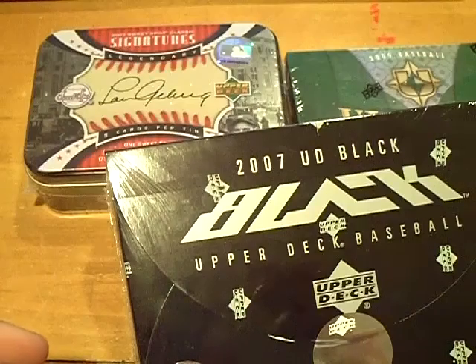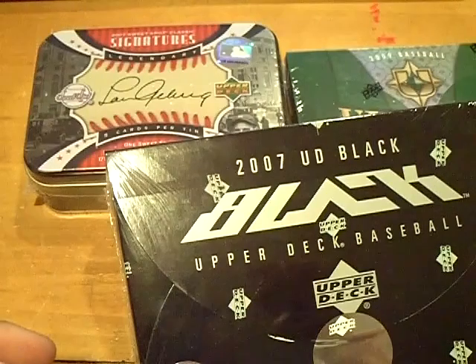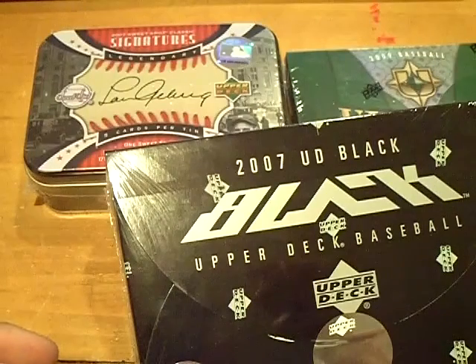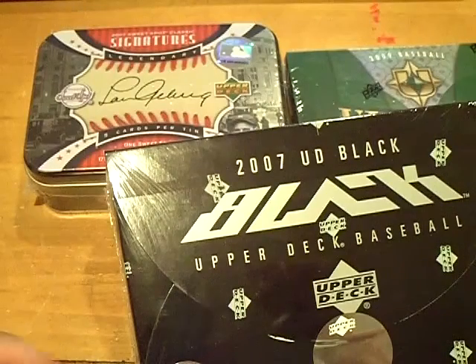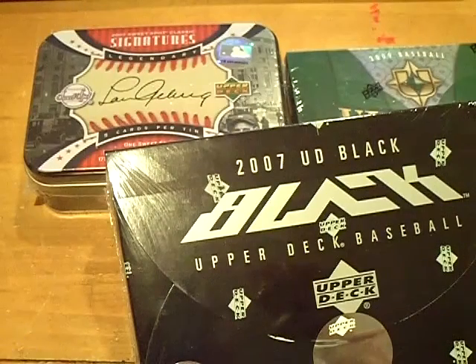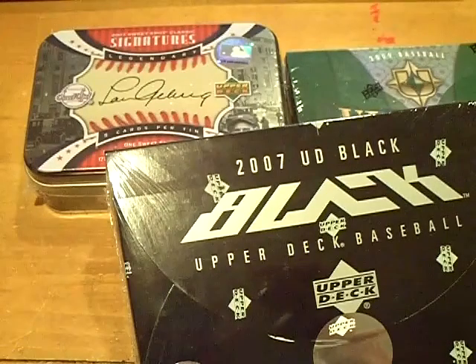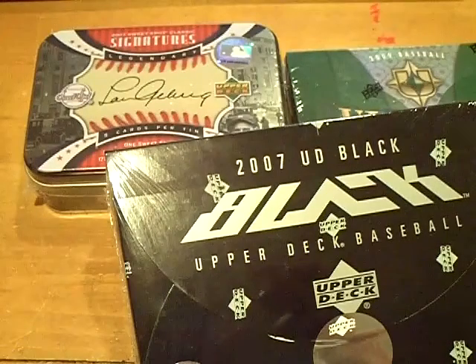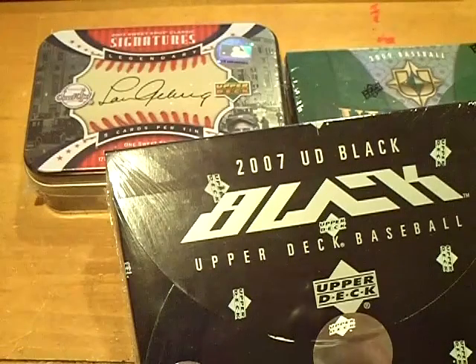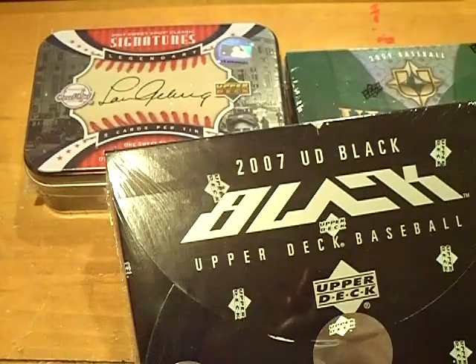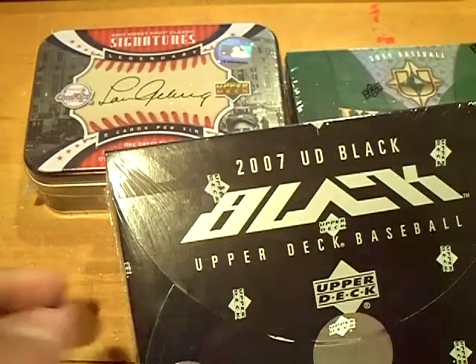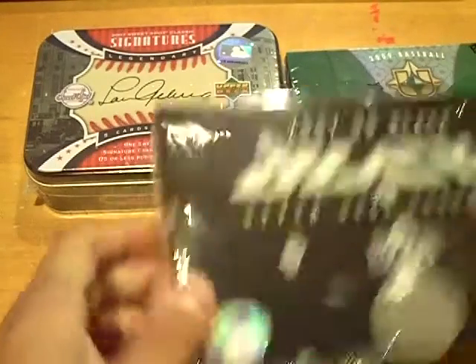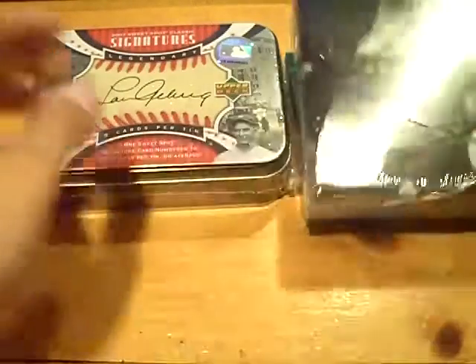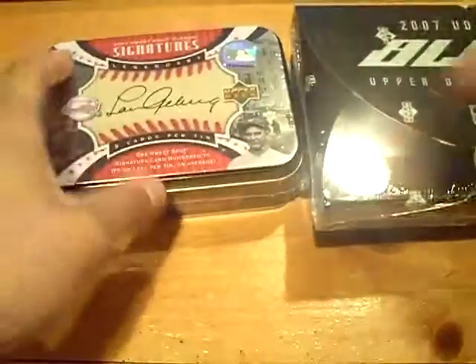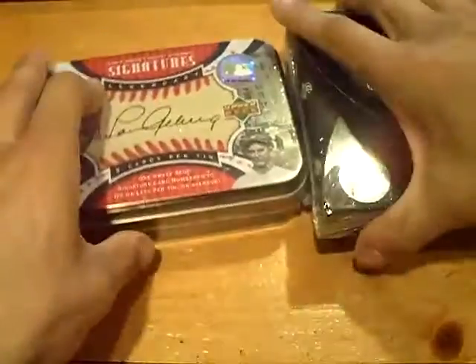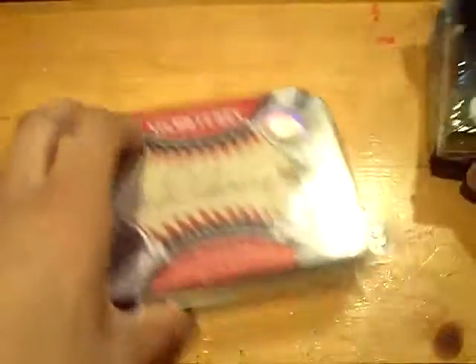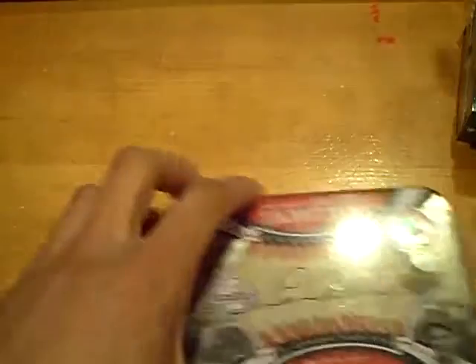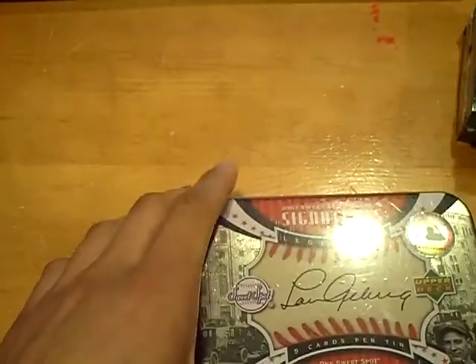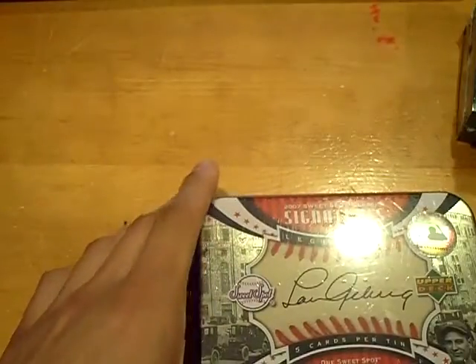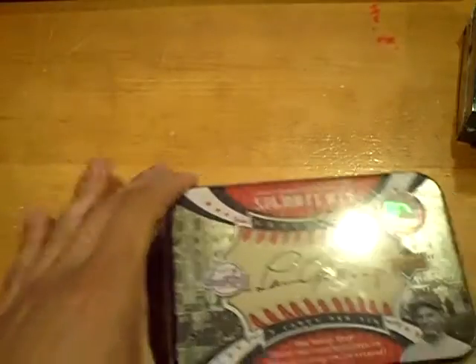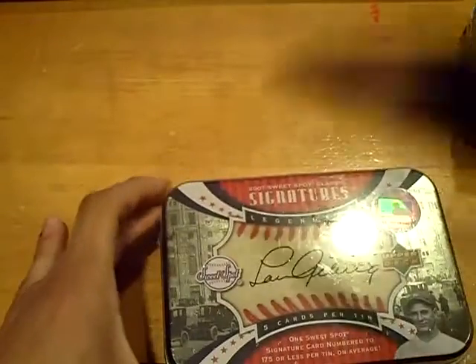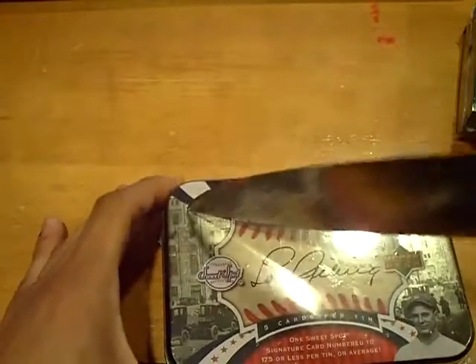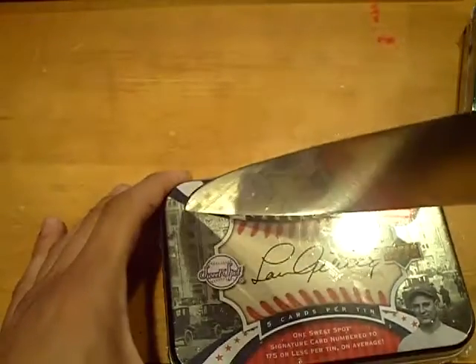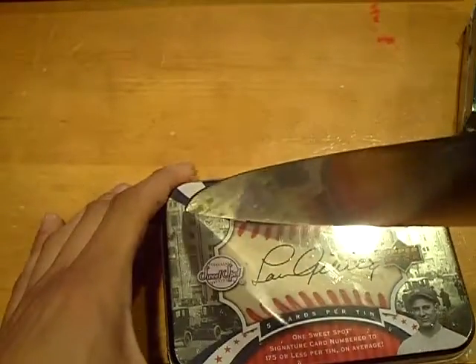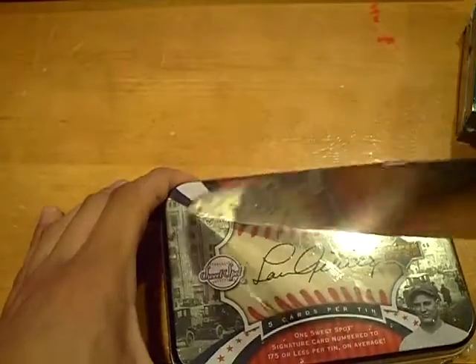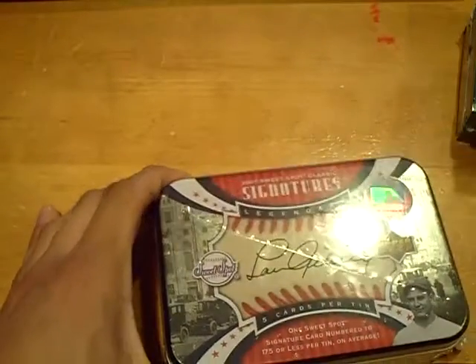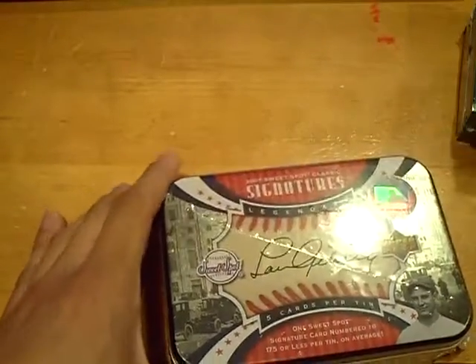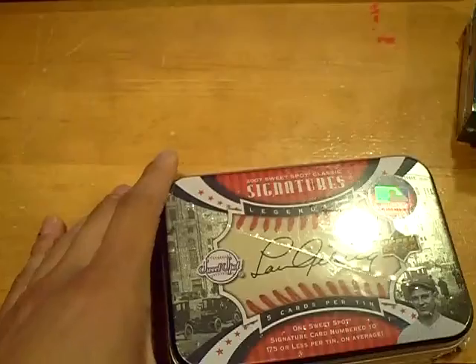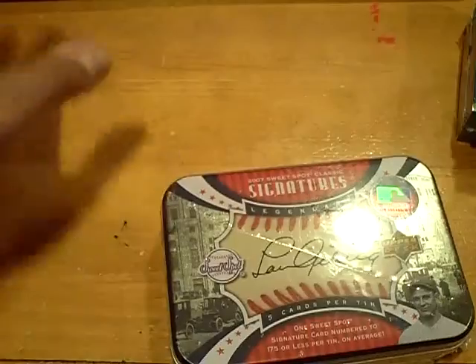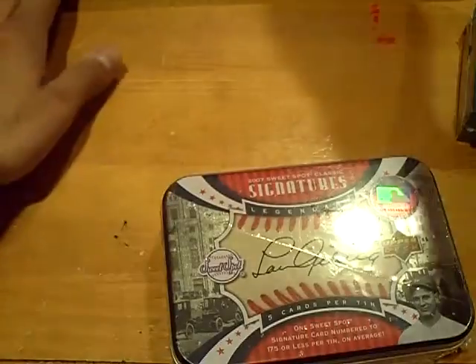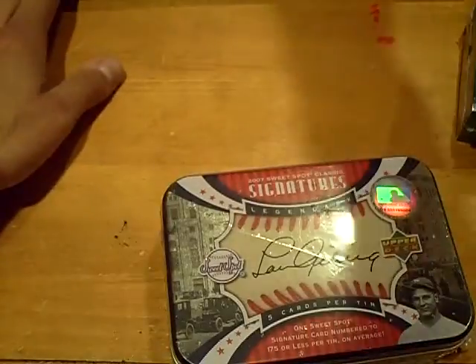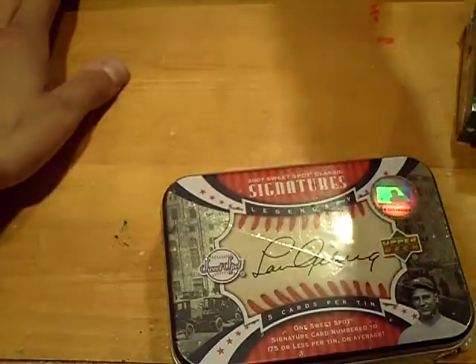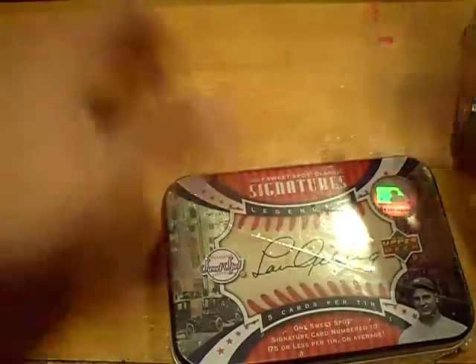Yo YouTube, what up? This is GSN Cards coming back at you once again. Three box break here. 2007 Sweet Spot Classic. Starting it up. Here we go.